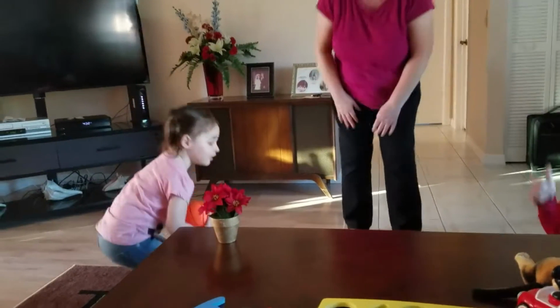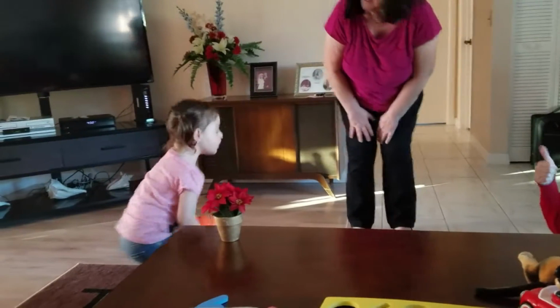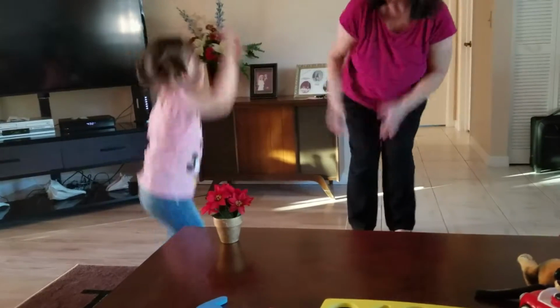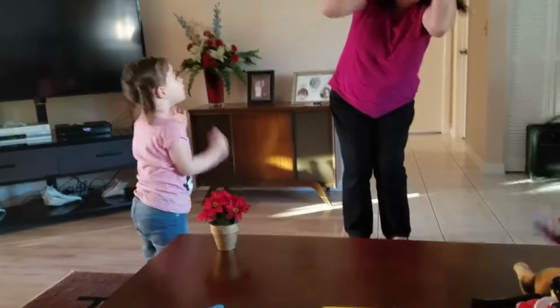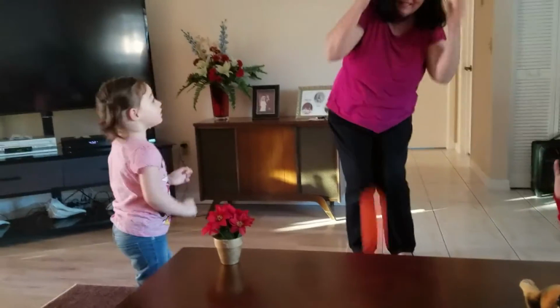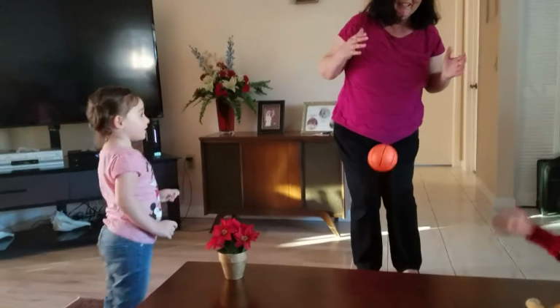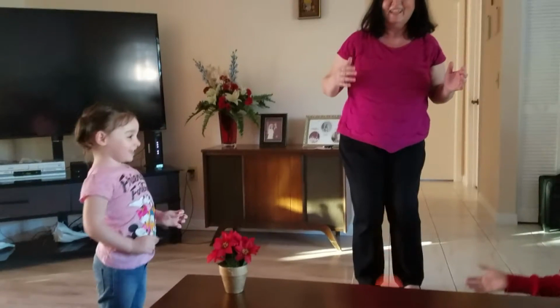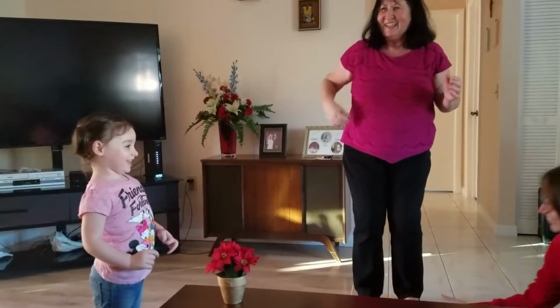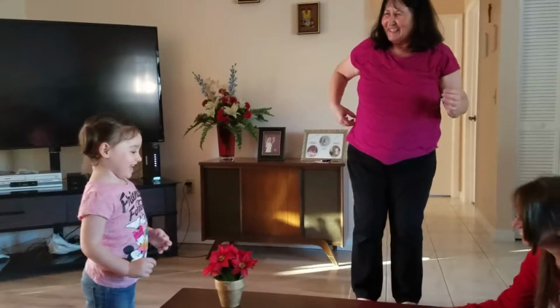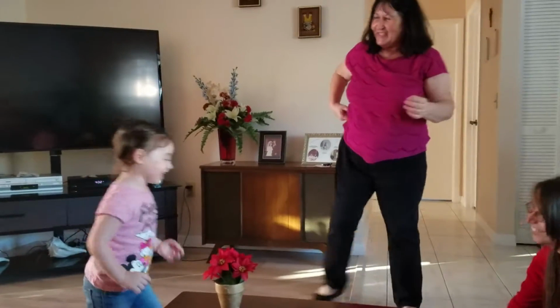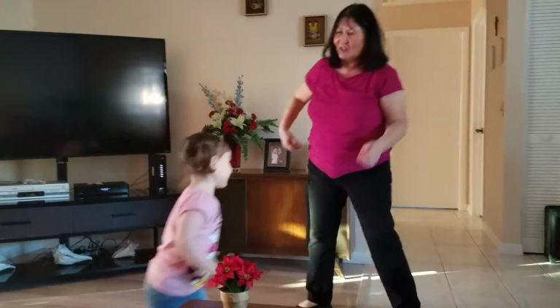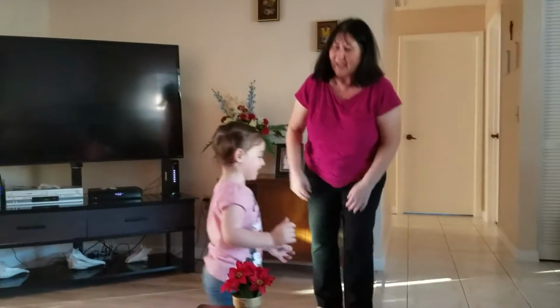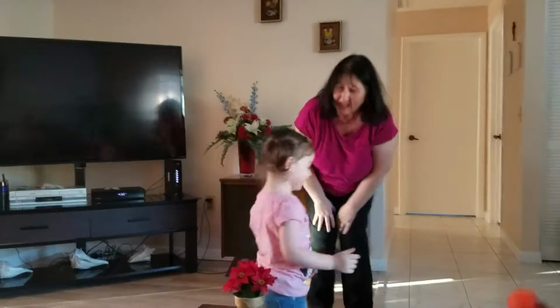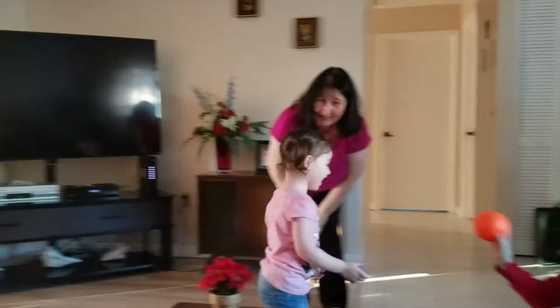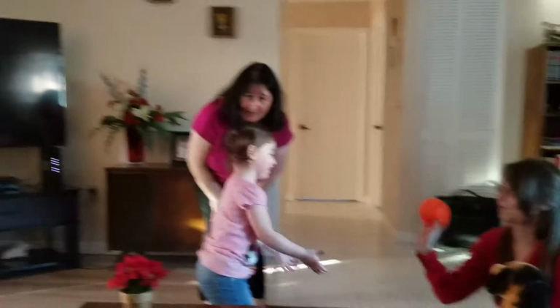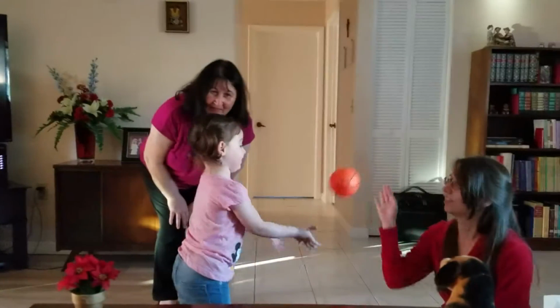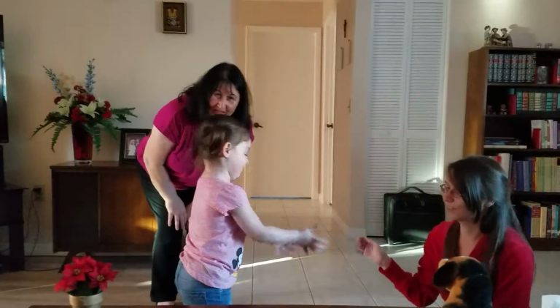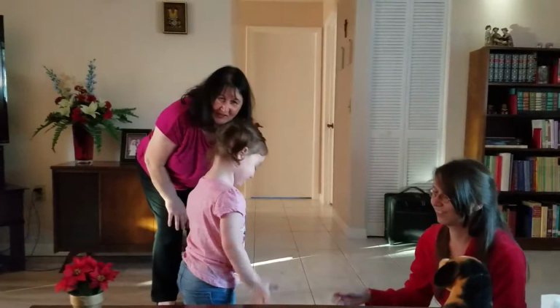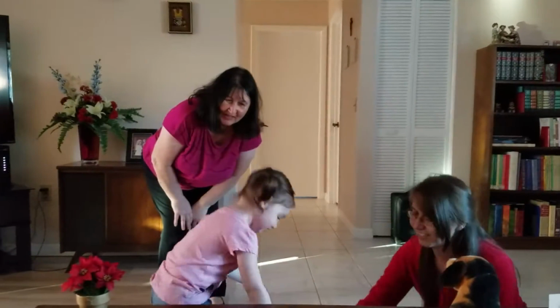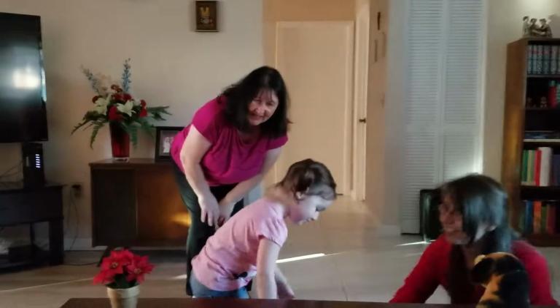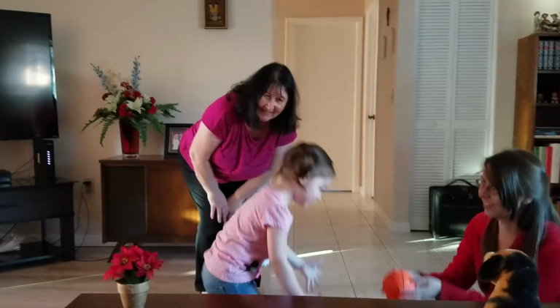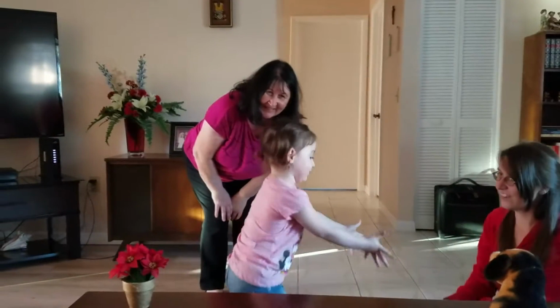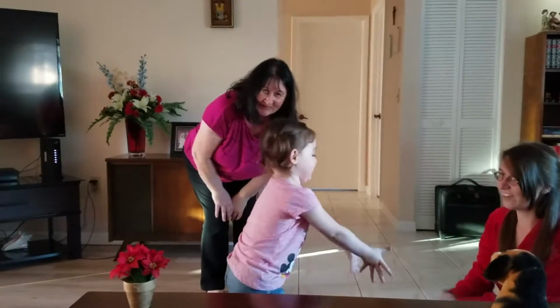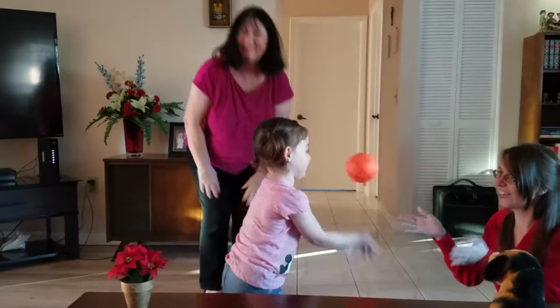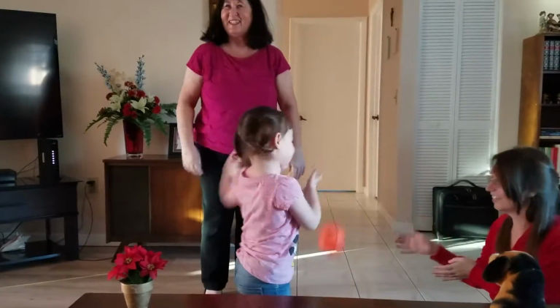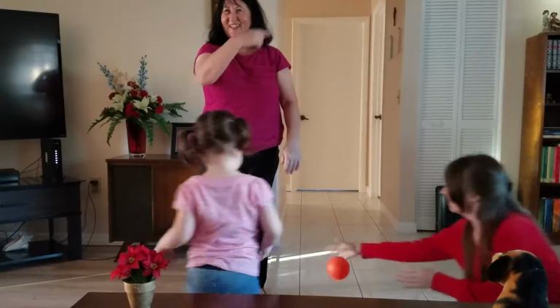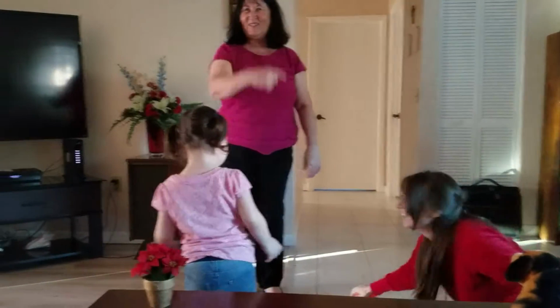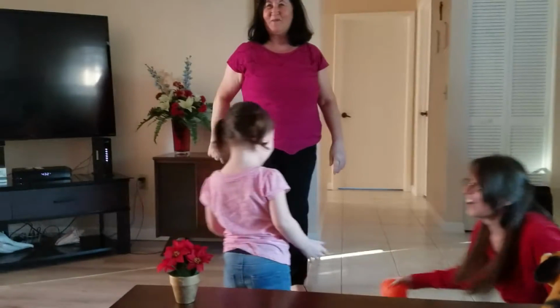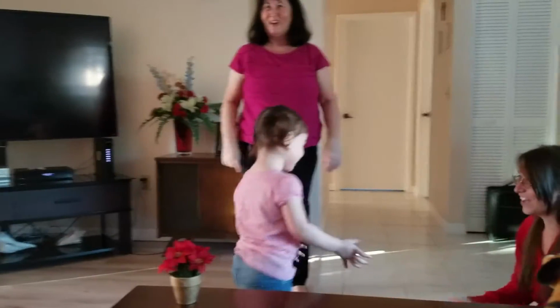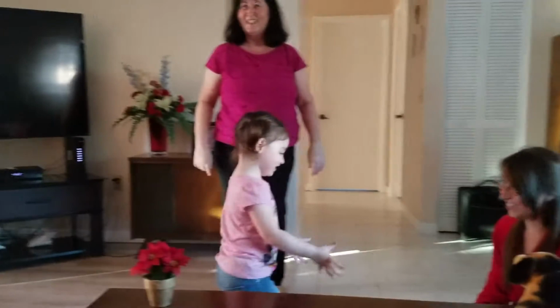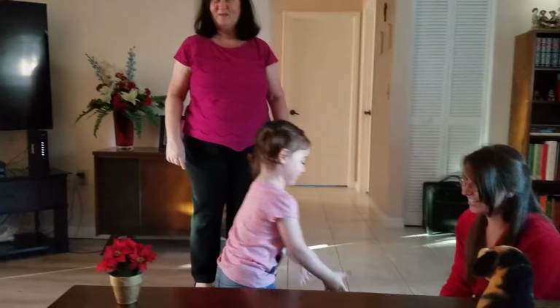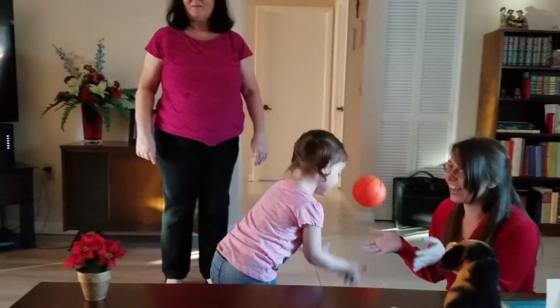Did you see the turkey? Did you see the turkey outside? Yeah. You did? You saw the turkey? Did you guys see the turkey around by the garage? We'll try this one more time.